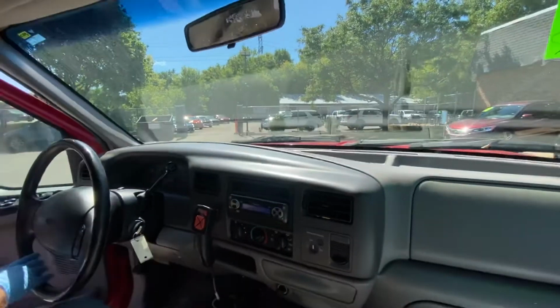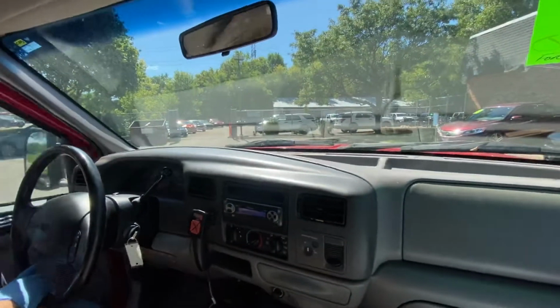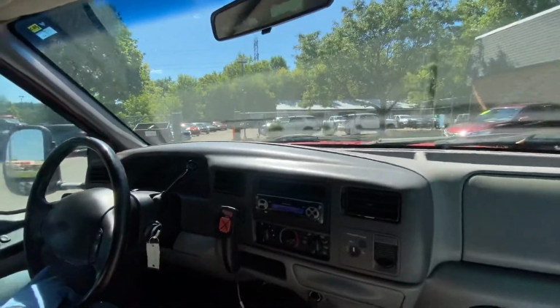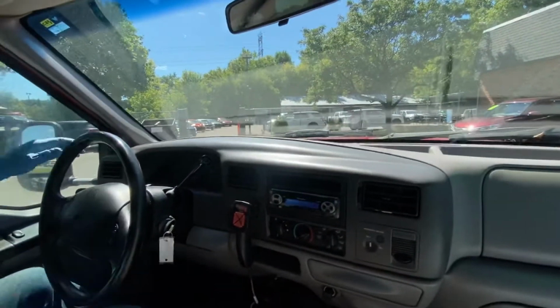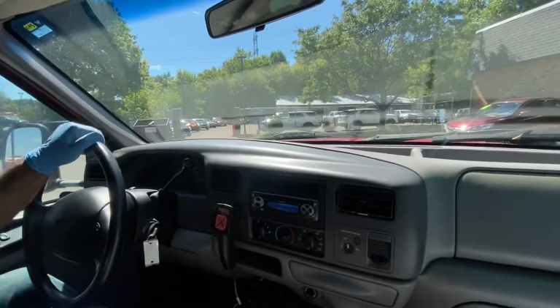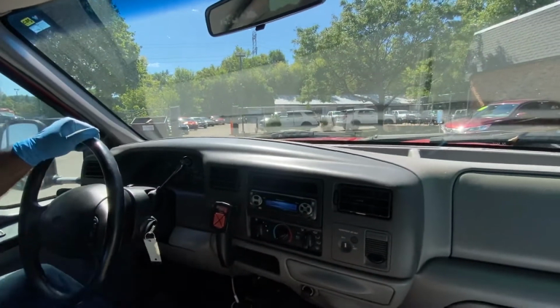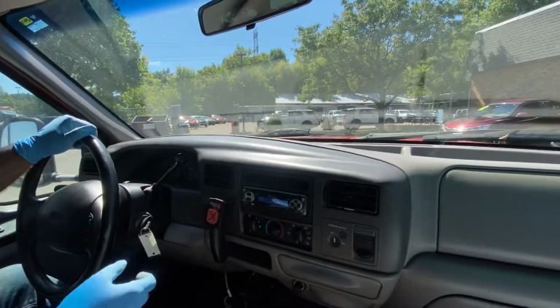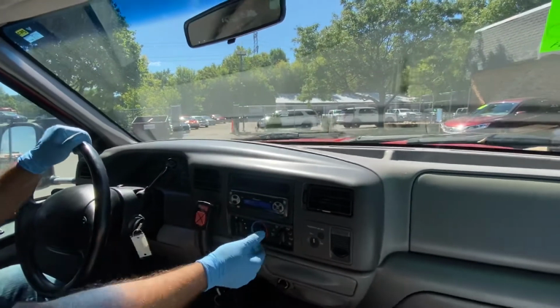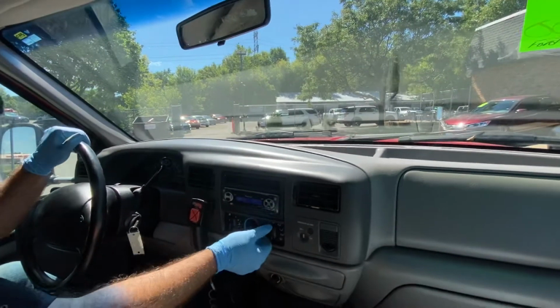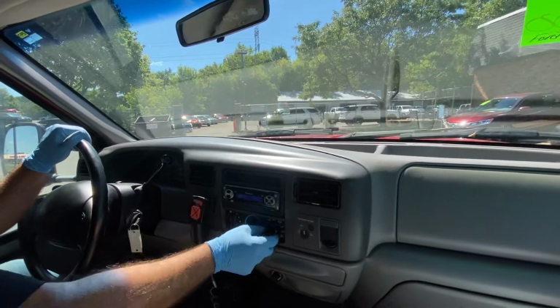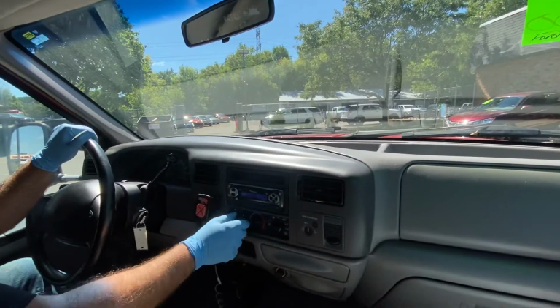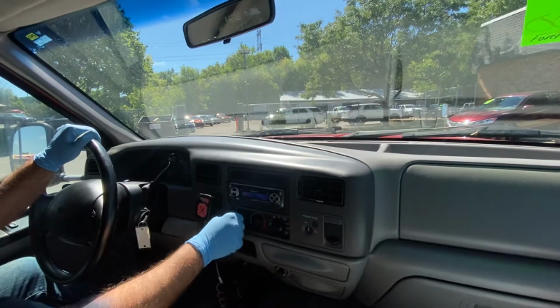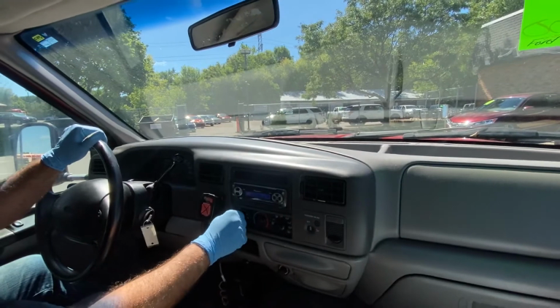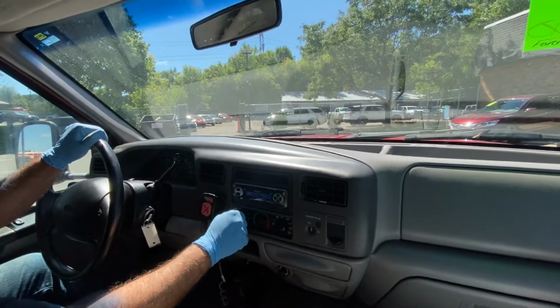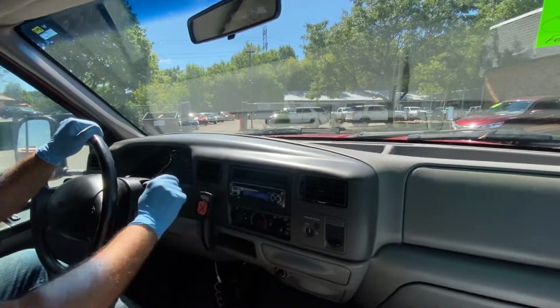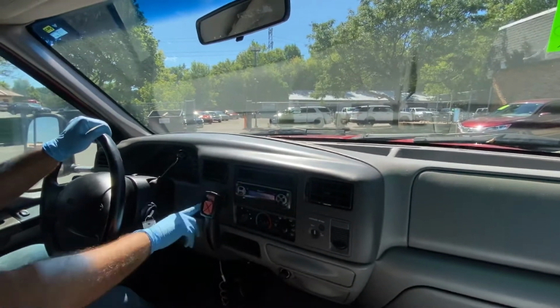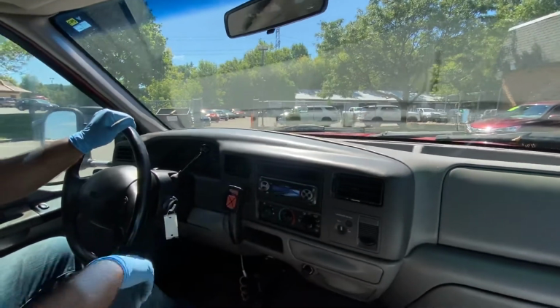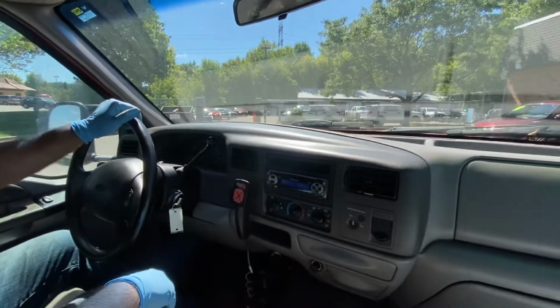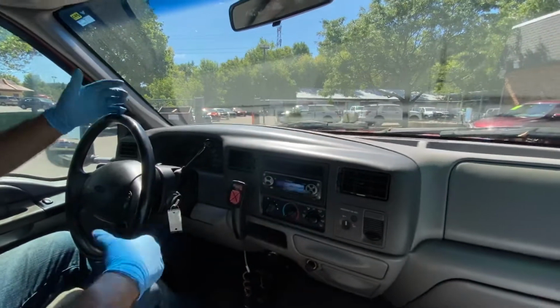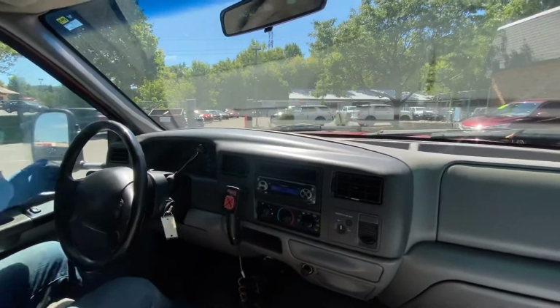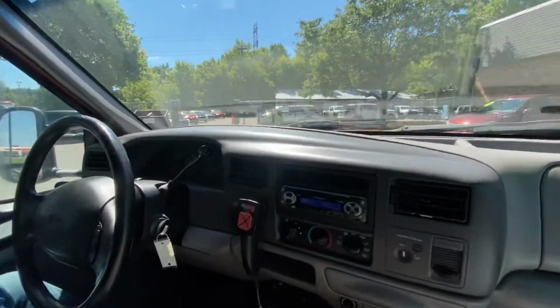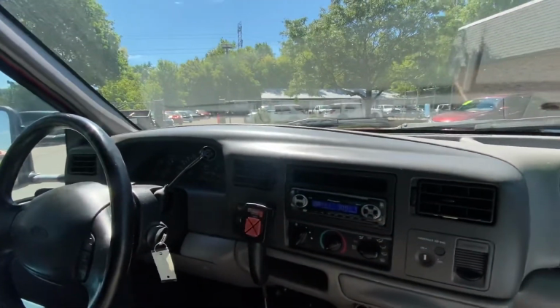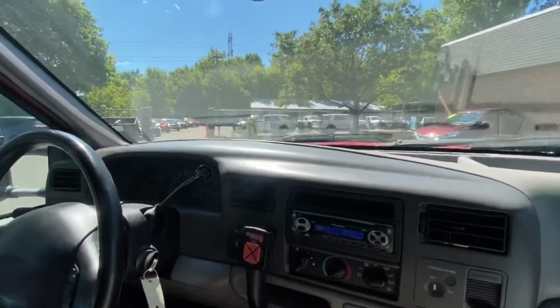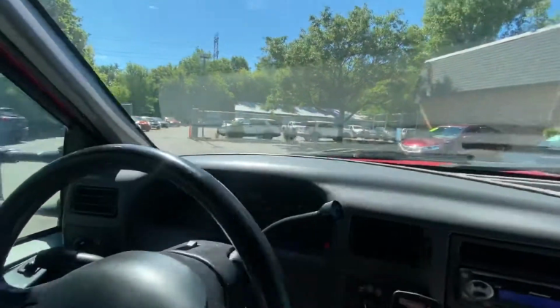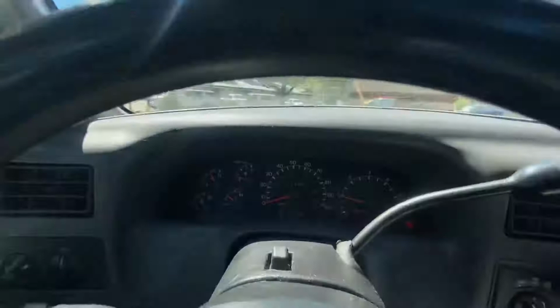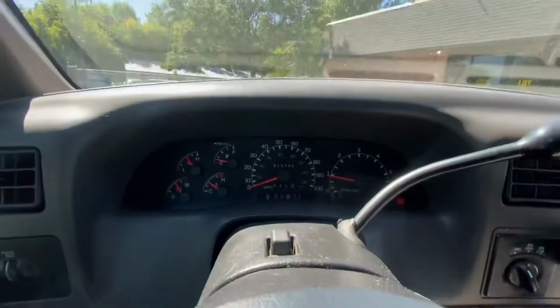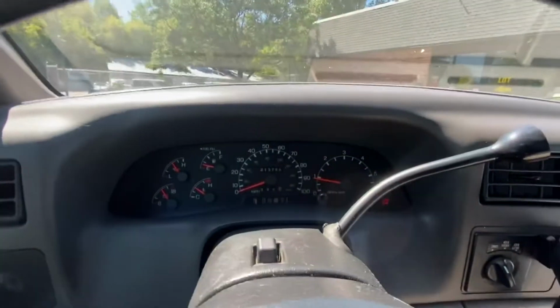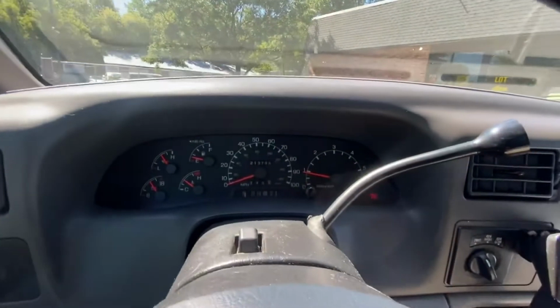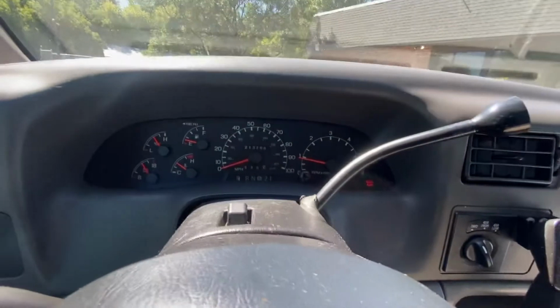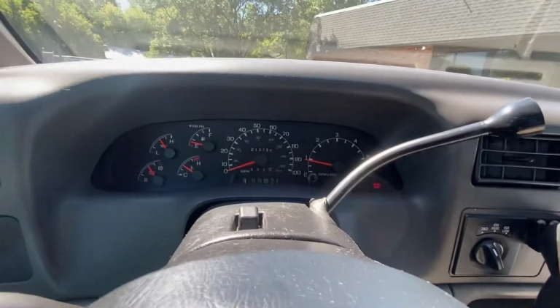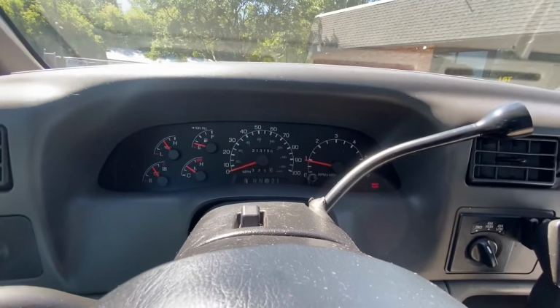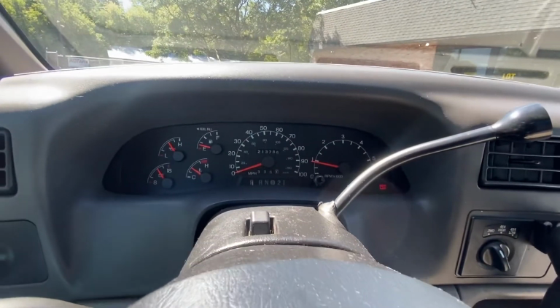Okay guys, welcome inside the Super Duty. And guess what — the AC is ice cold on this vehicle. There's your 4 wheel drive. Let me show you the cluster of the vehicle once again. These are the exact miles: 213,786.